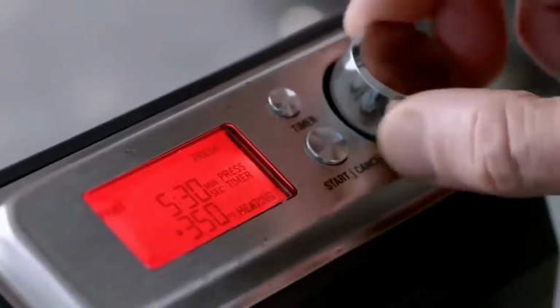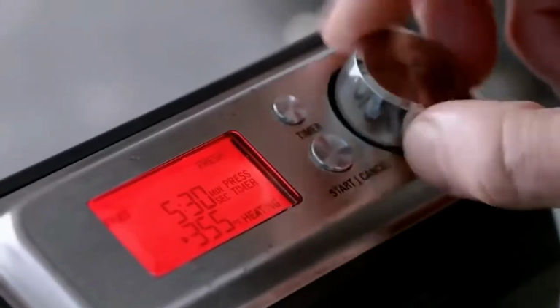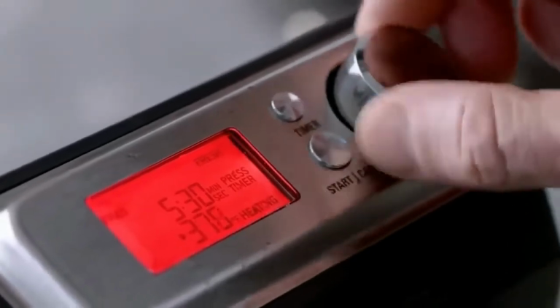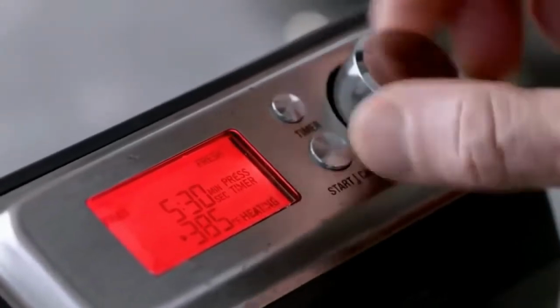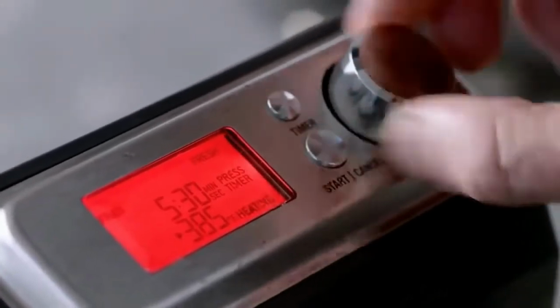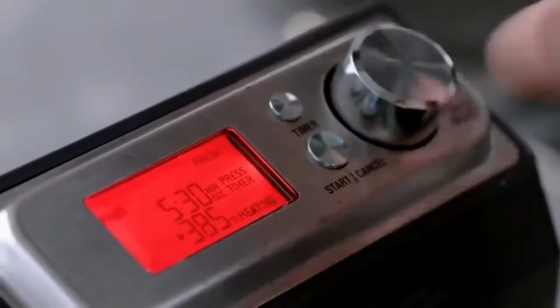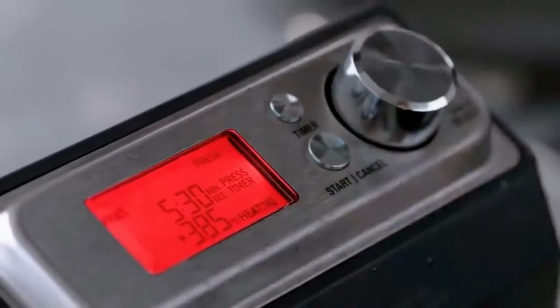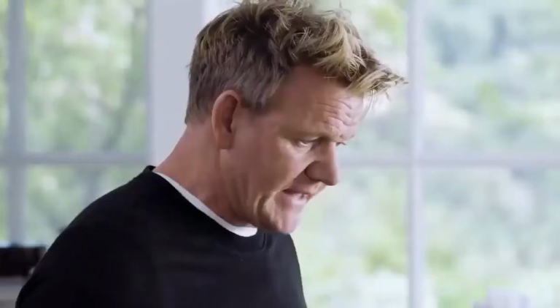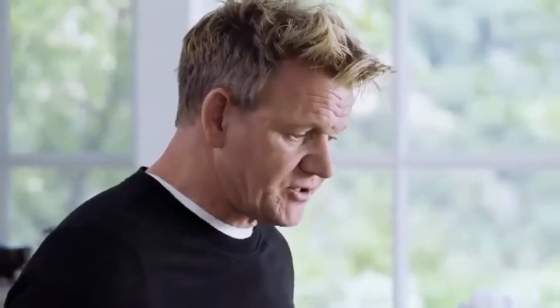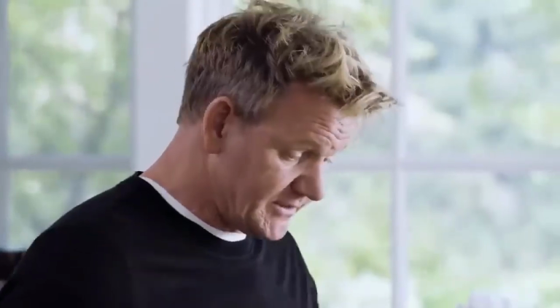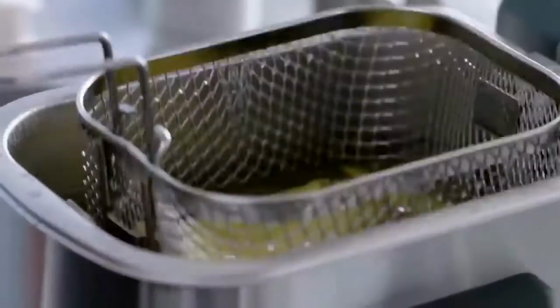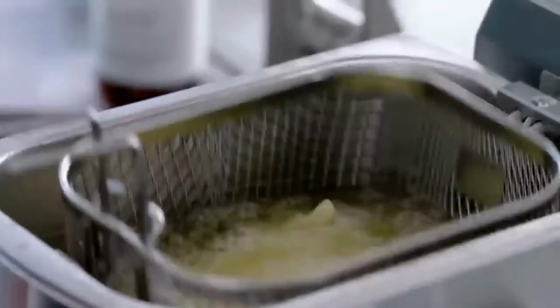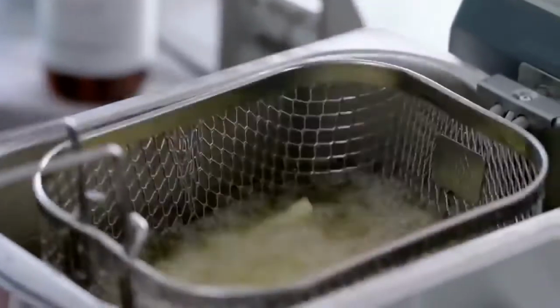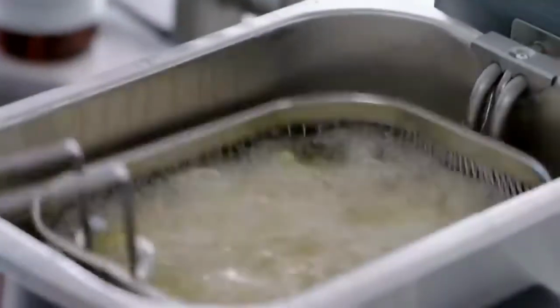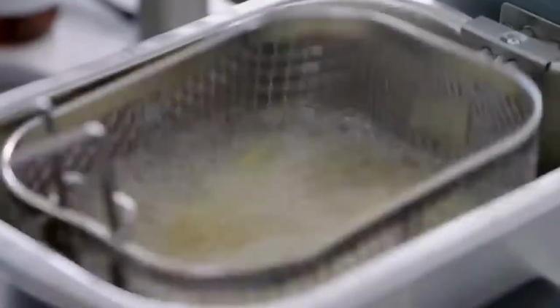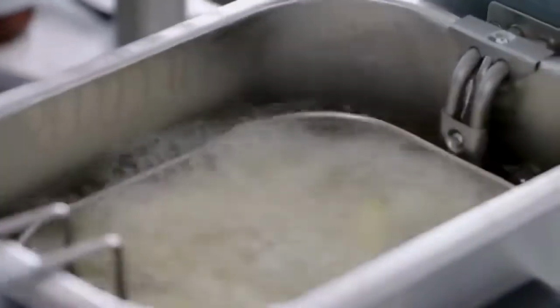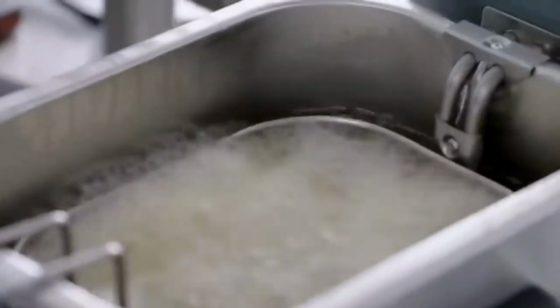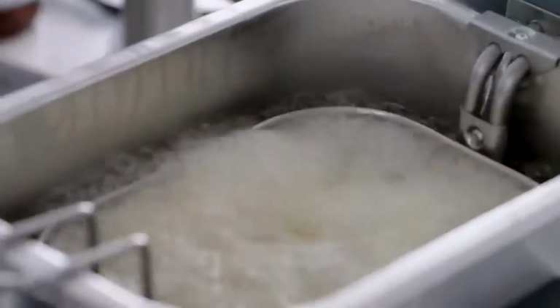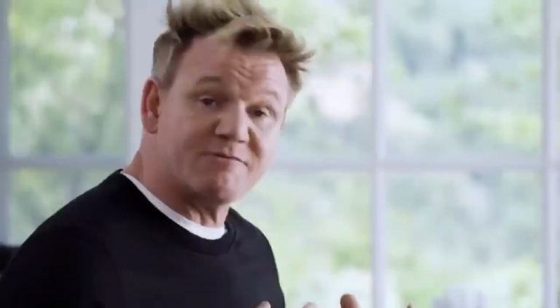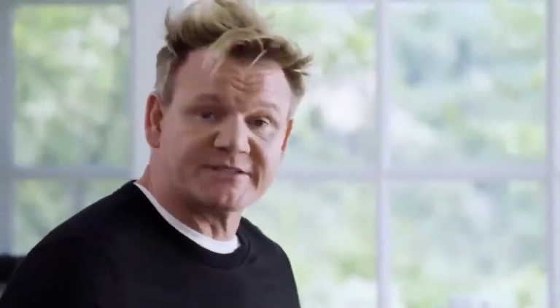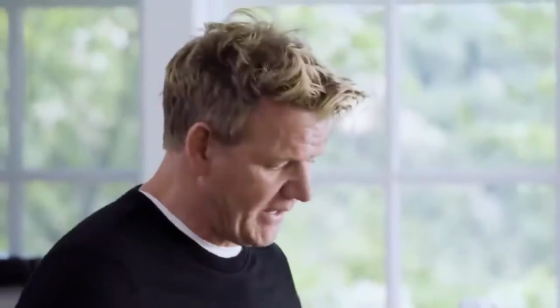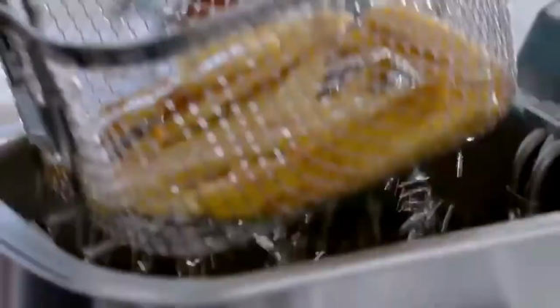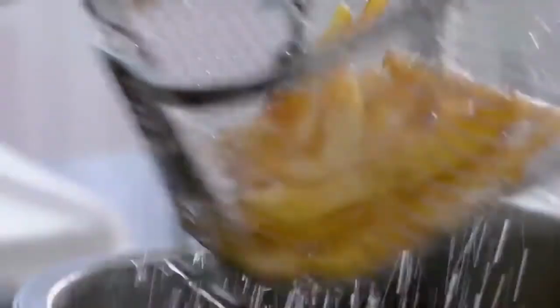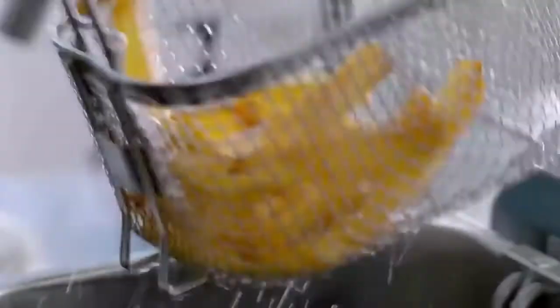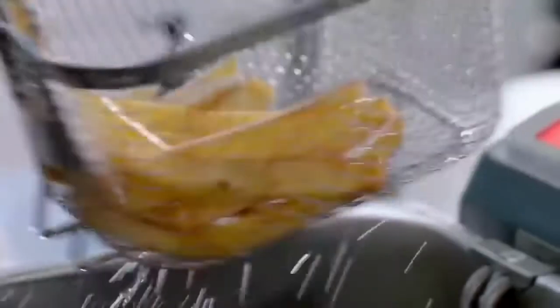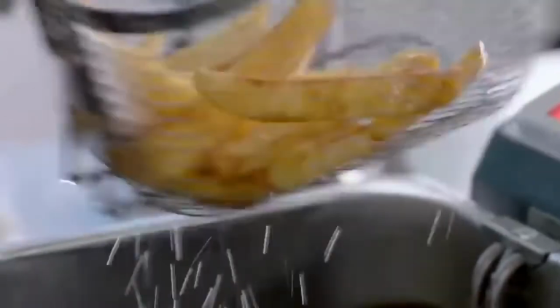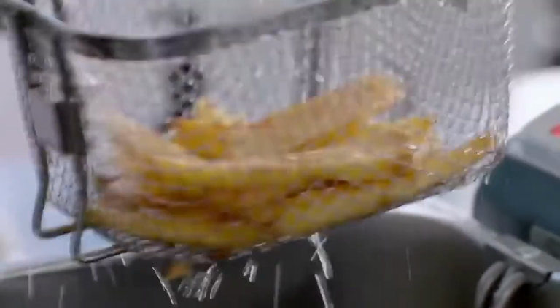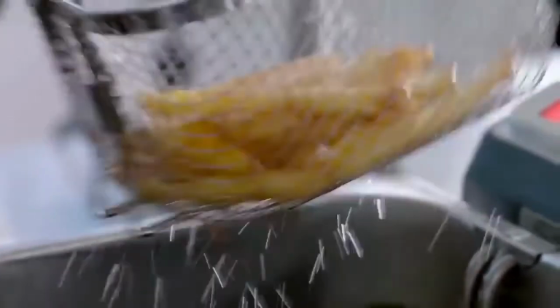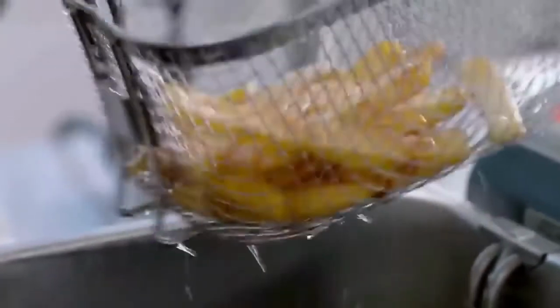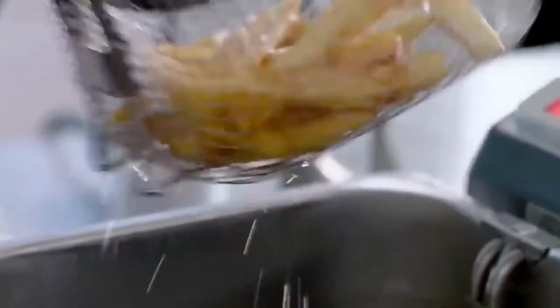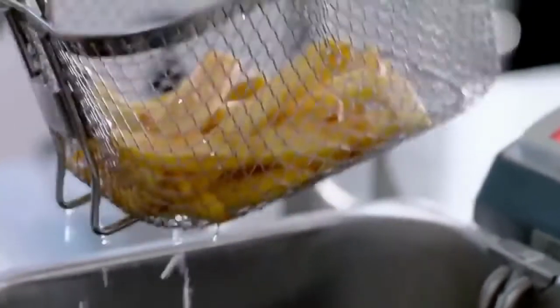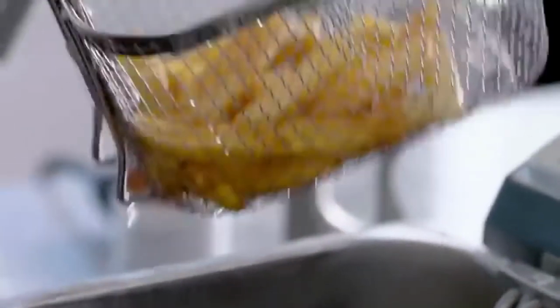Crank up the heat — go from 320° to 385°. Now the temperature's risen, fries back in for the second time cooking. Let's get them really nice and crisp. Fries are done — shake. You can hear how crisp they are.